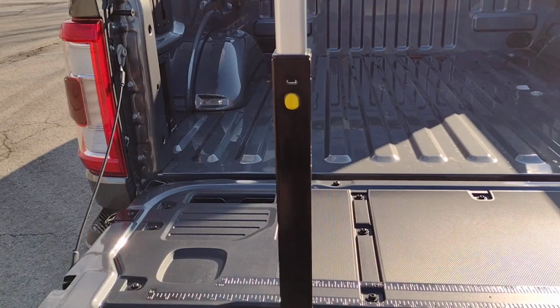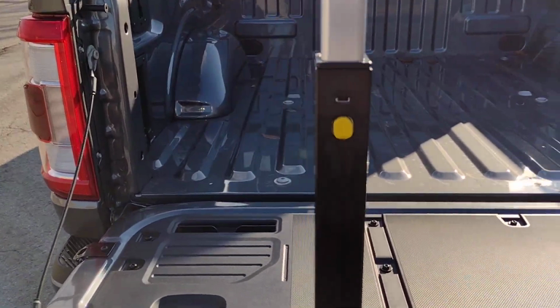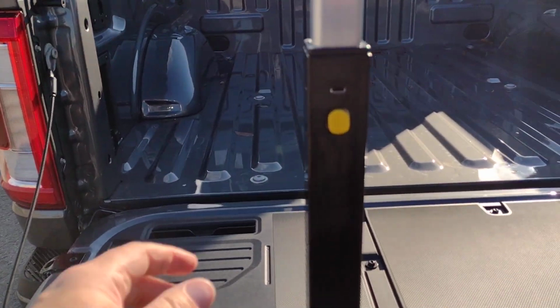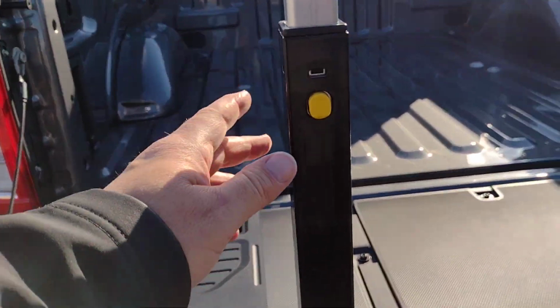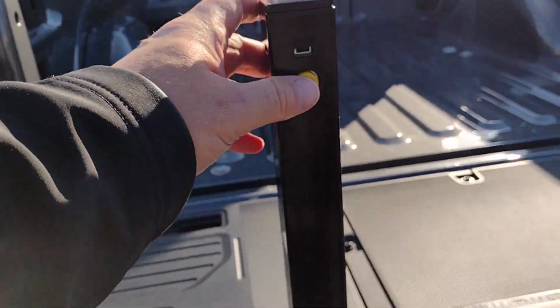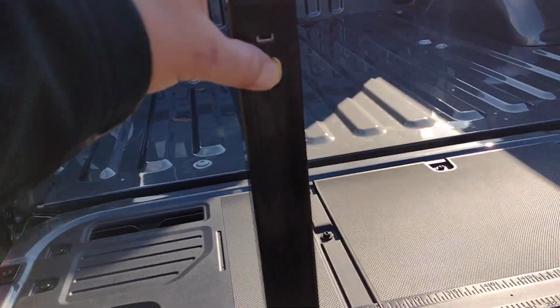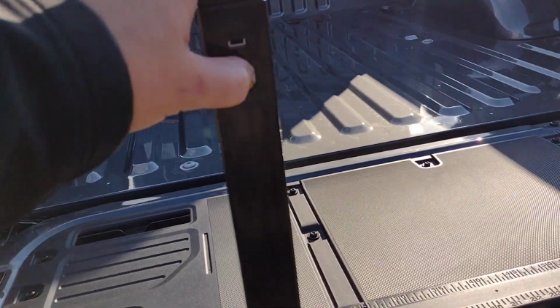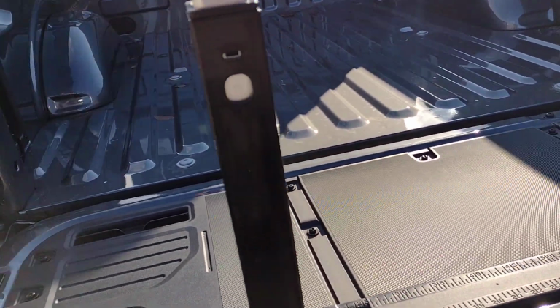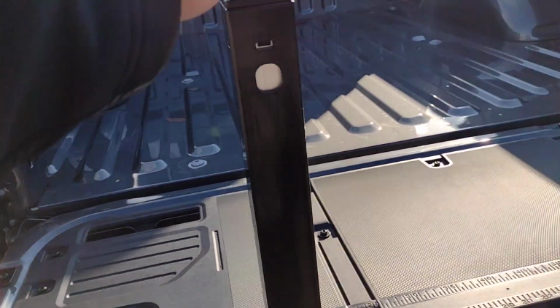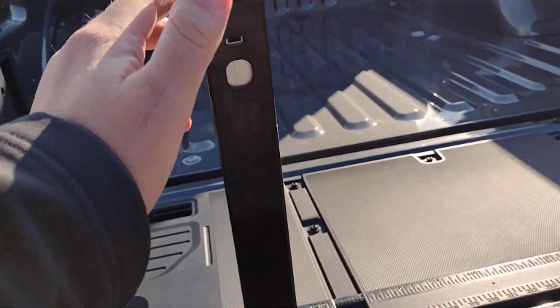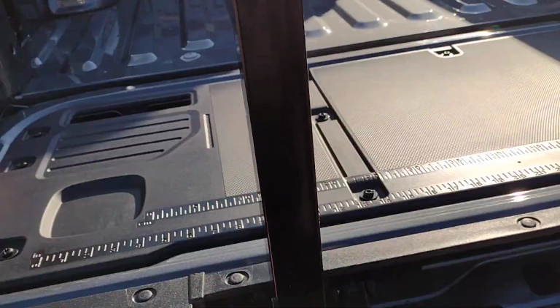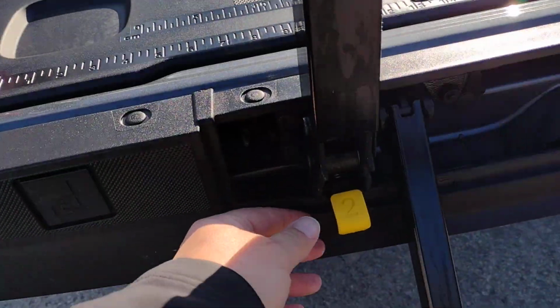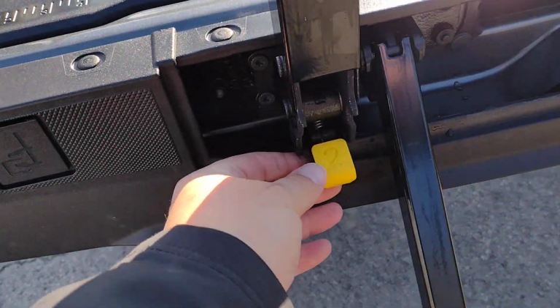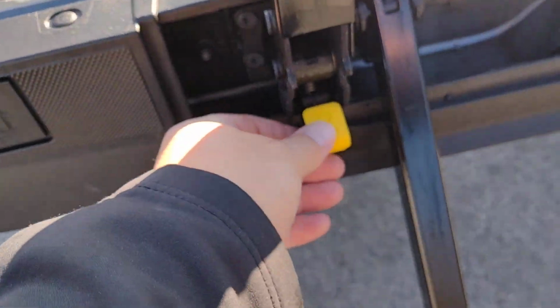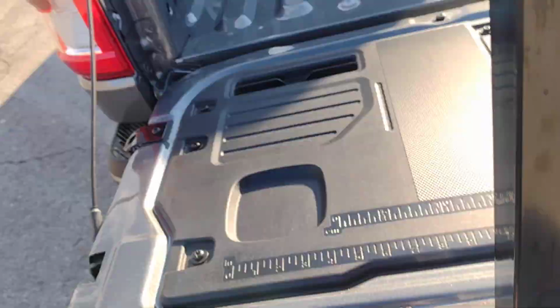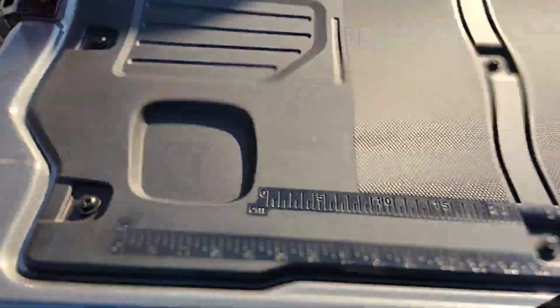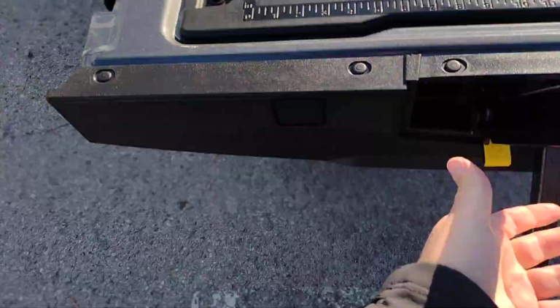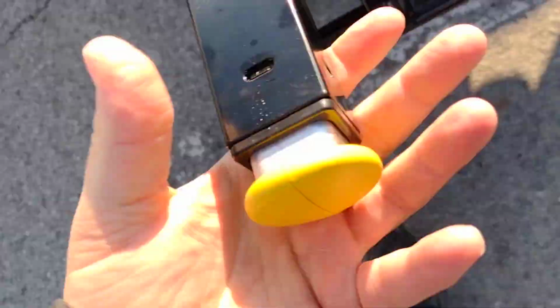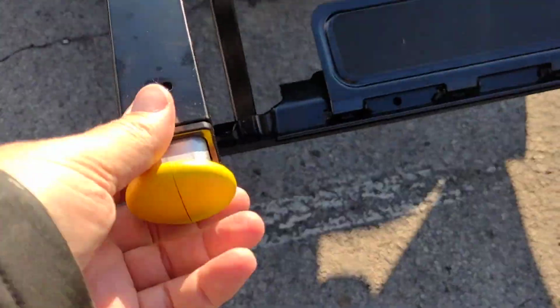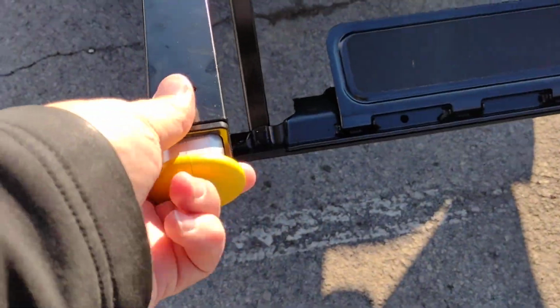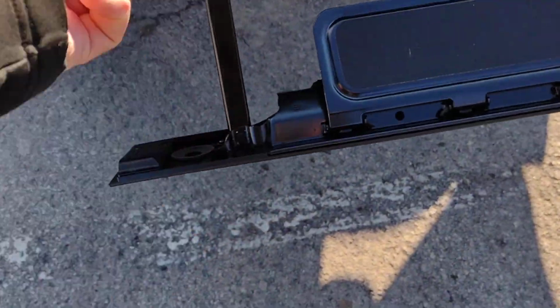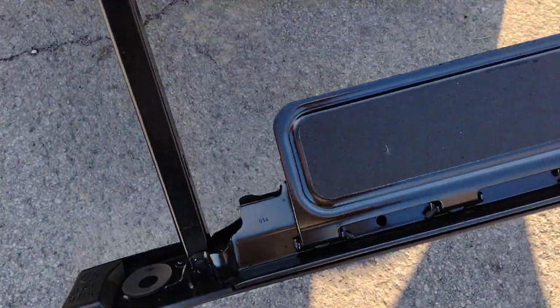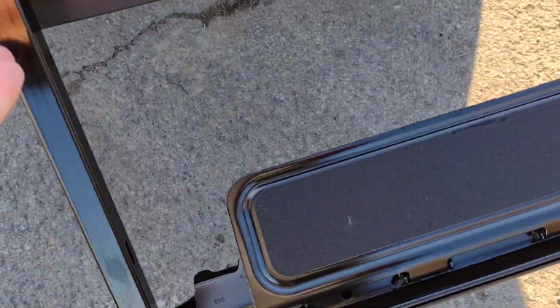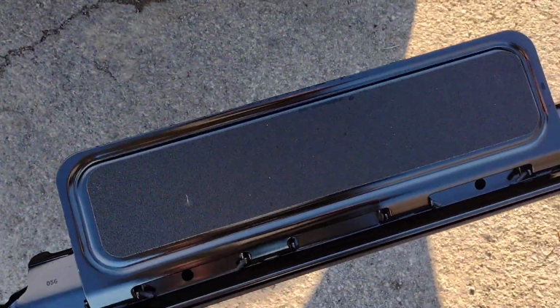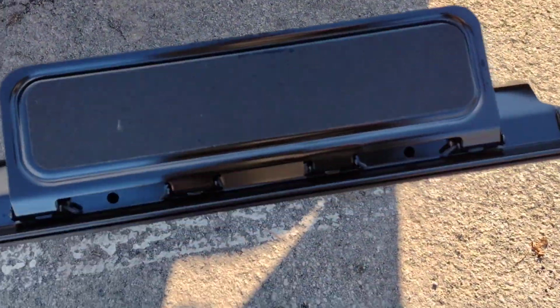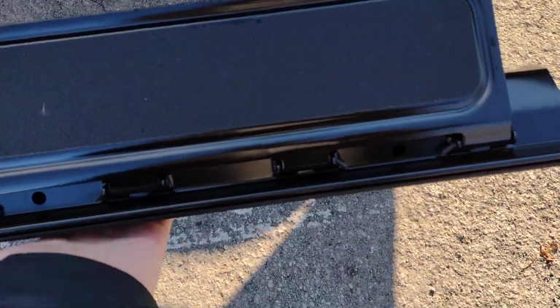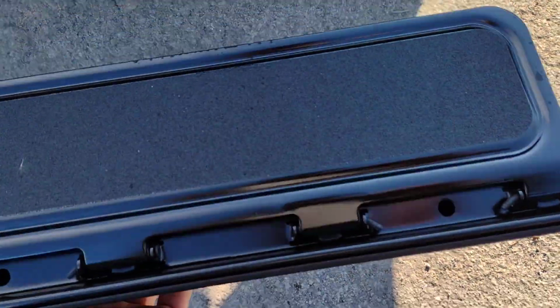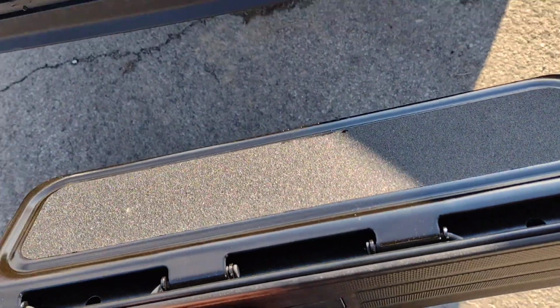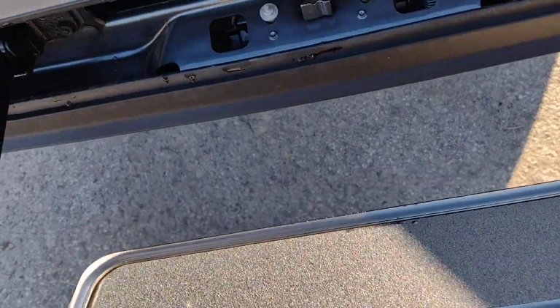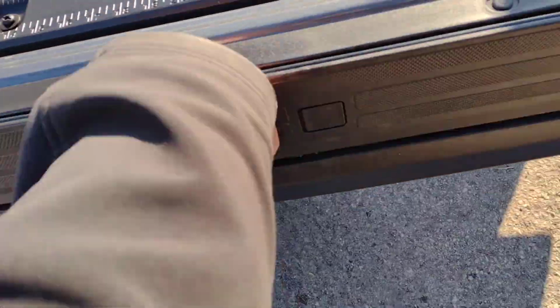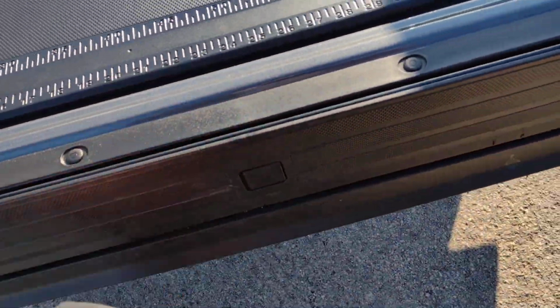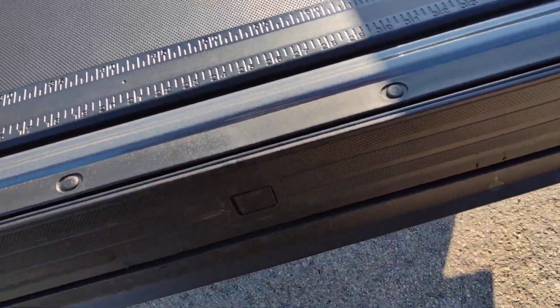When putting the handle back down, push this yellow button. Then push here, slide it in, and lift the step back up.